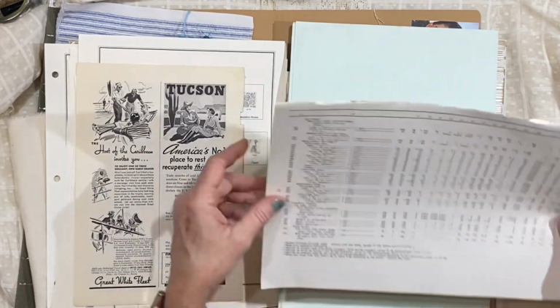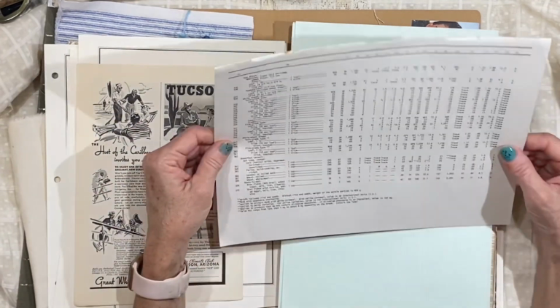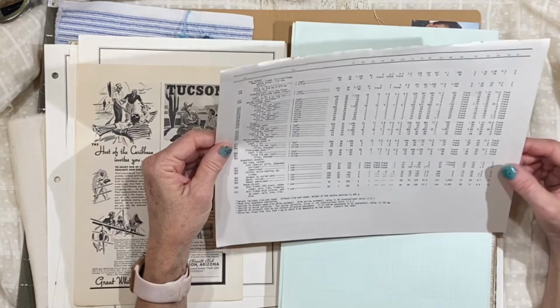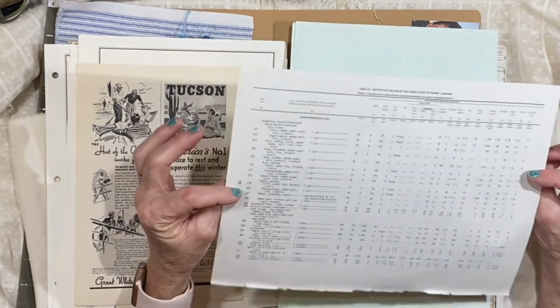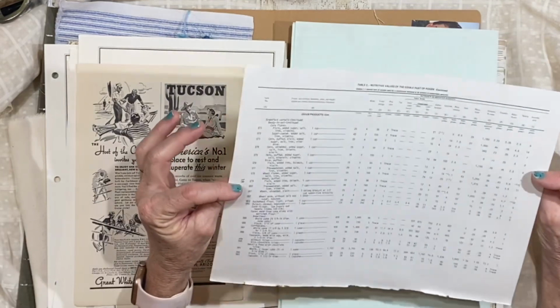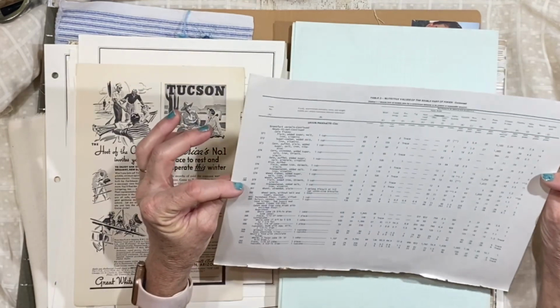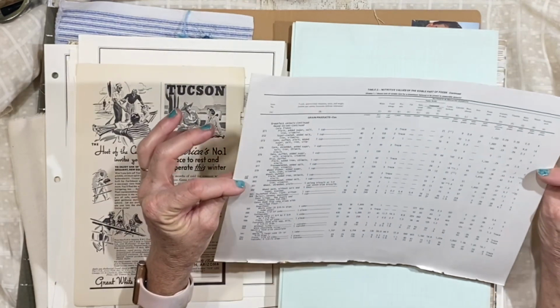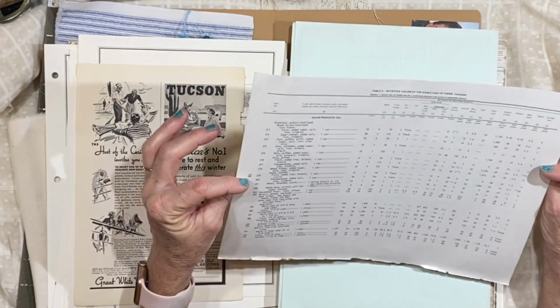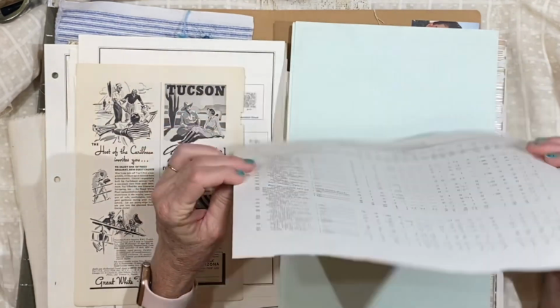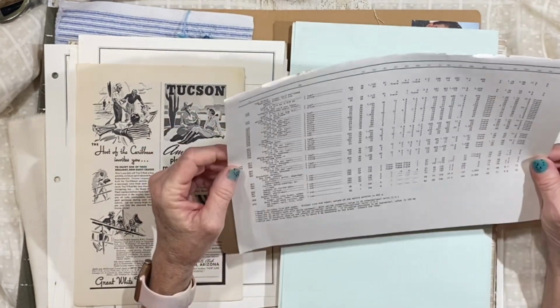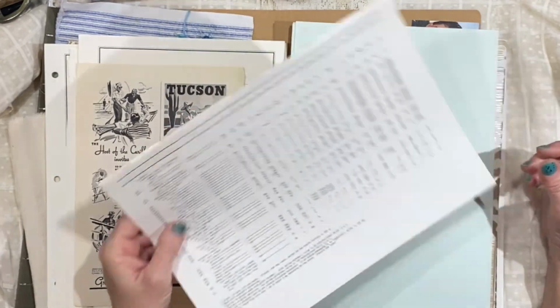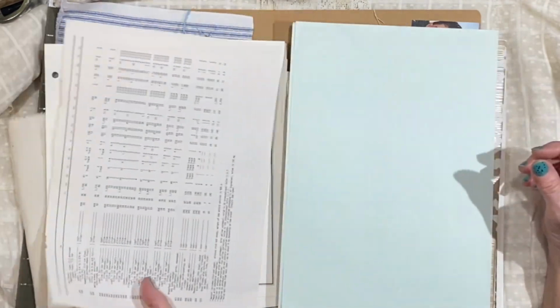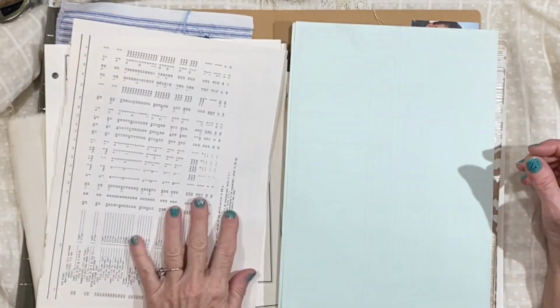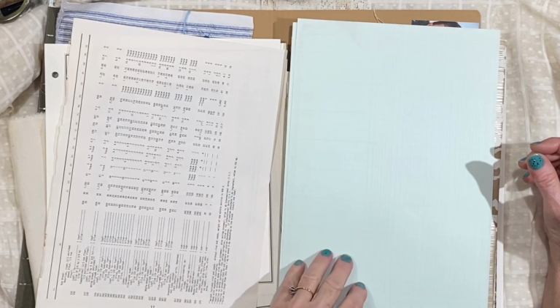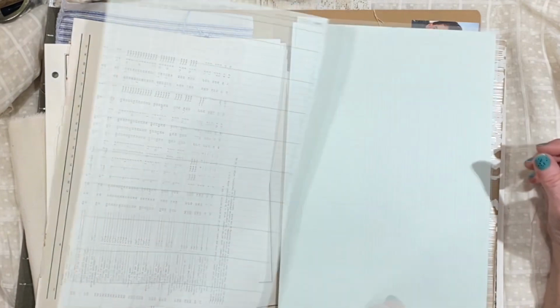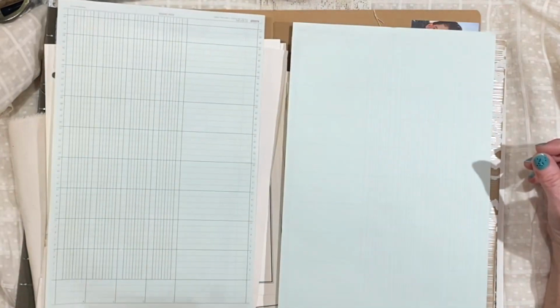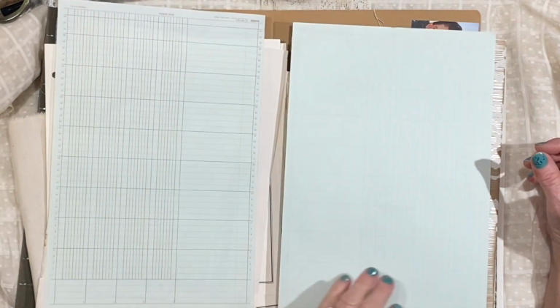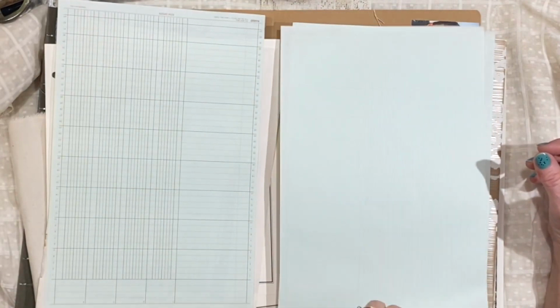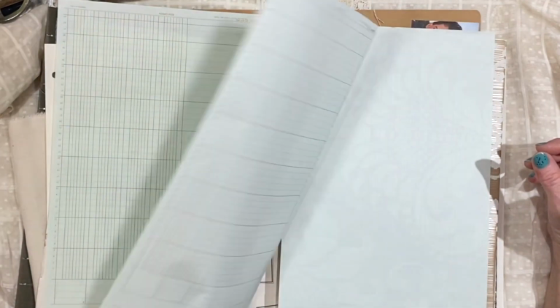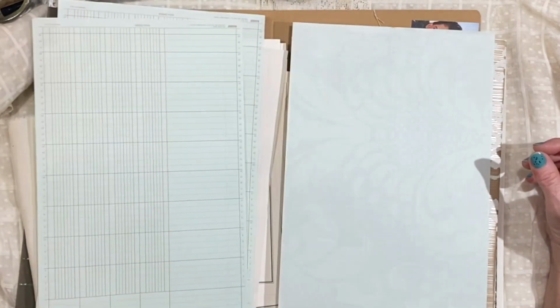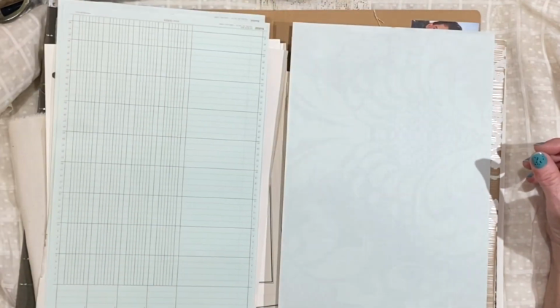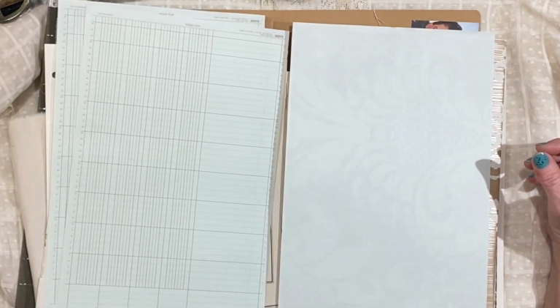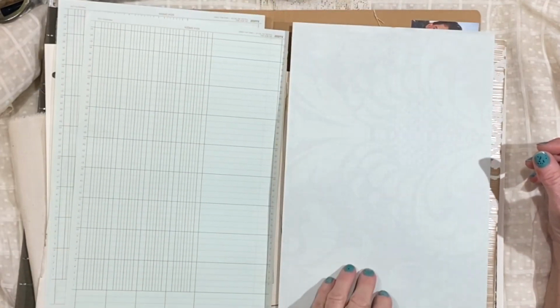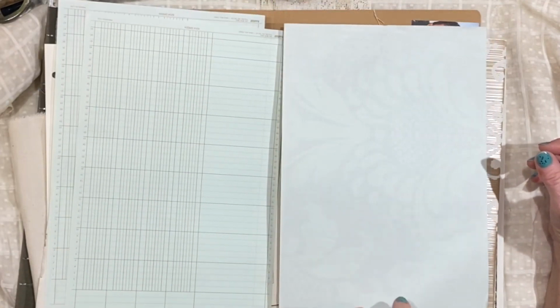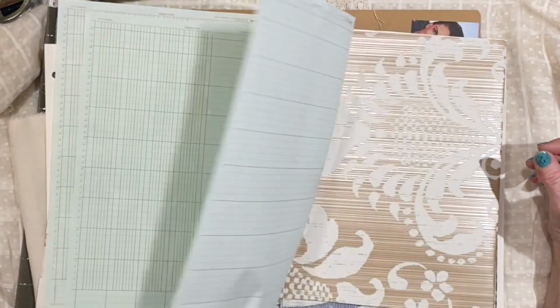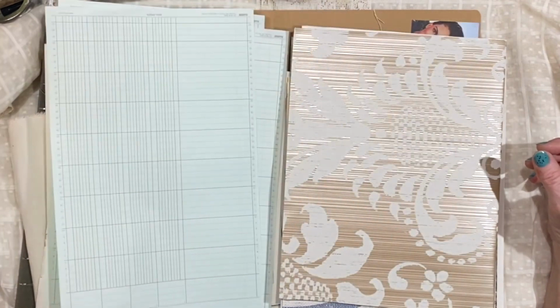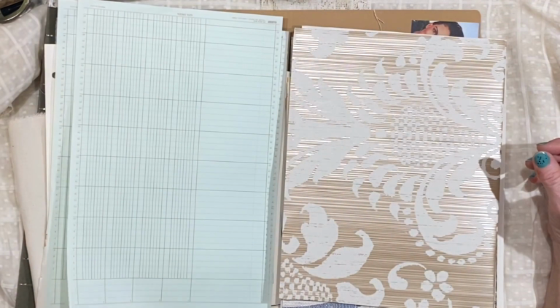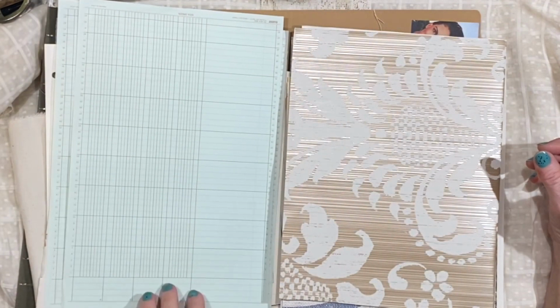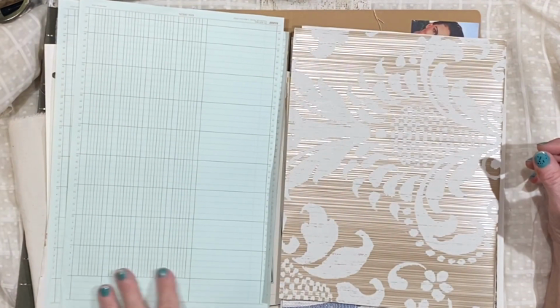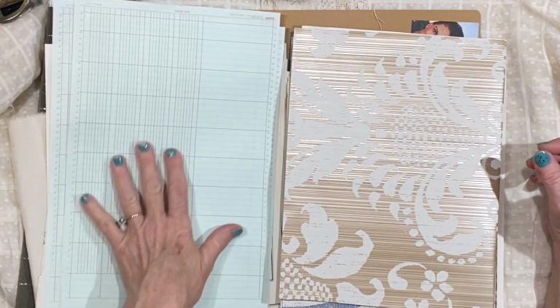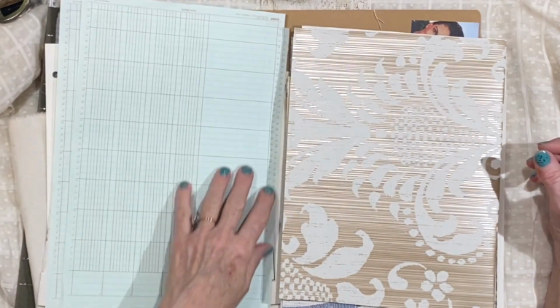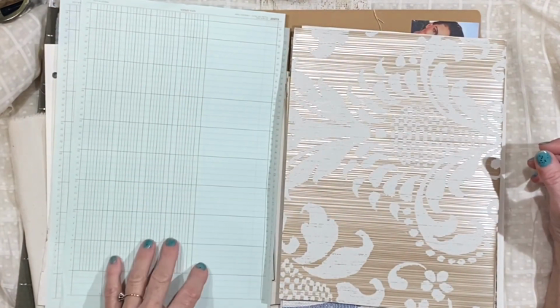And then there was a page from a vintage book about nutrition and different foods. And then there are a few pieces of ledger paper — it's a pretty color, almost a minty color.